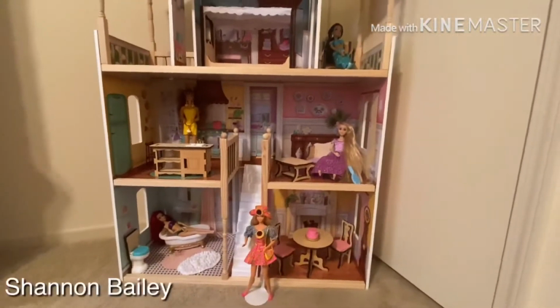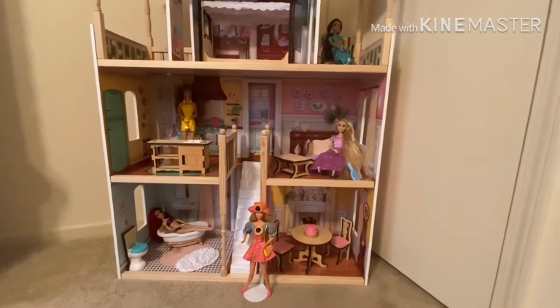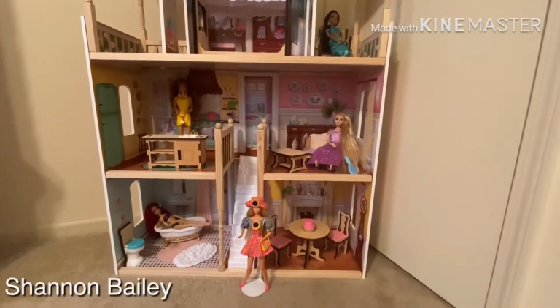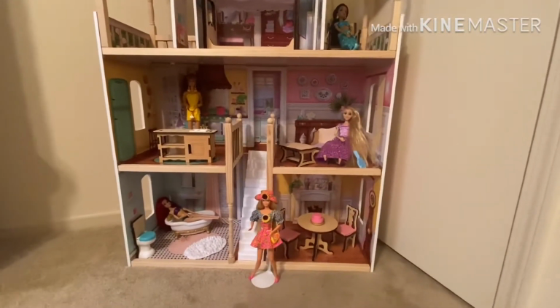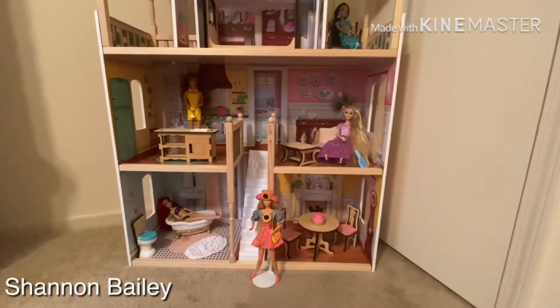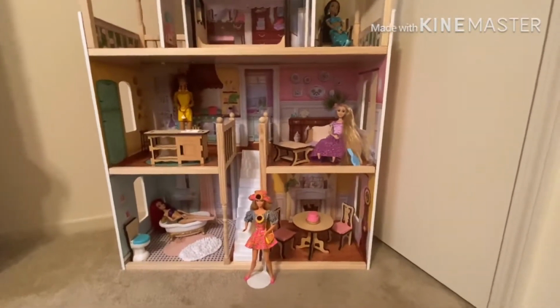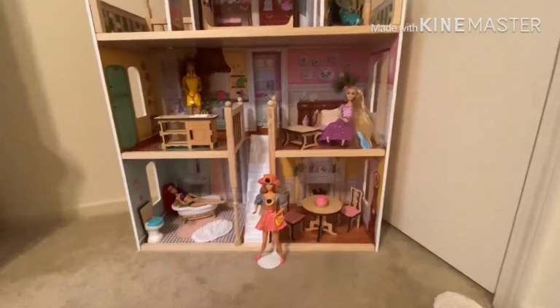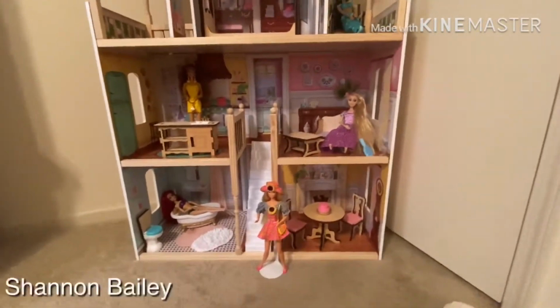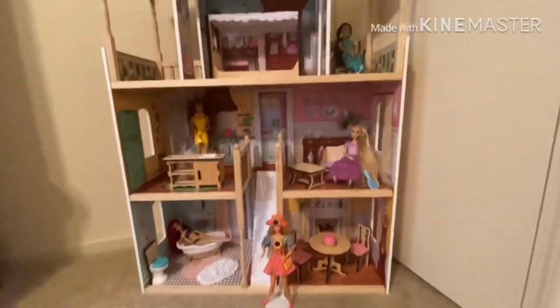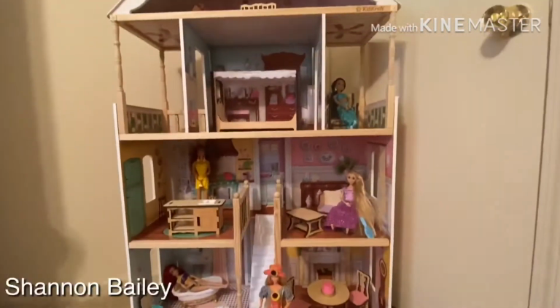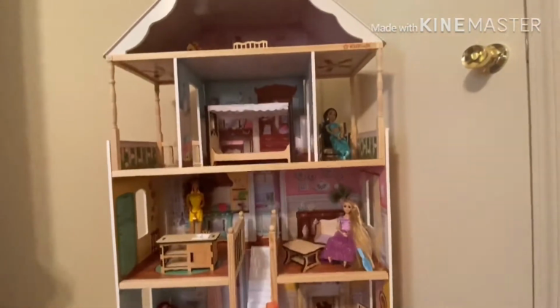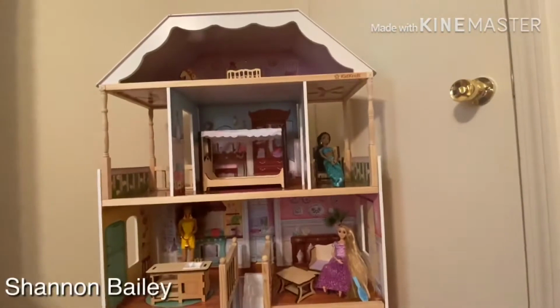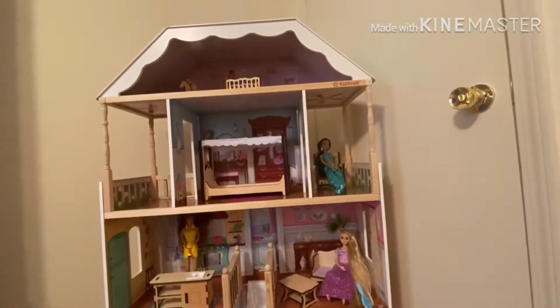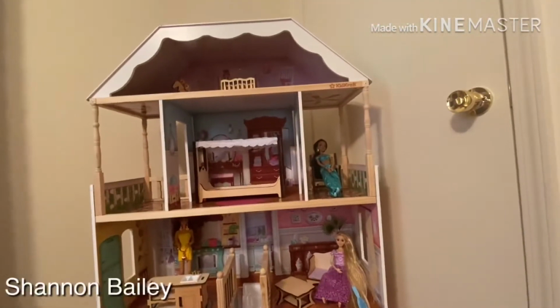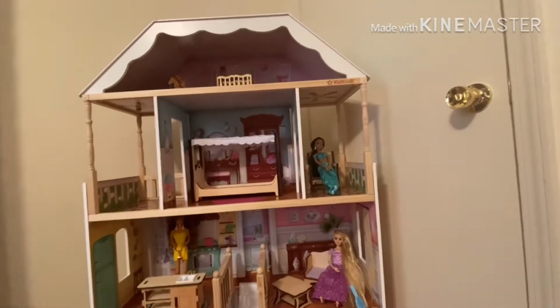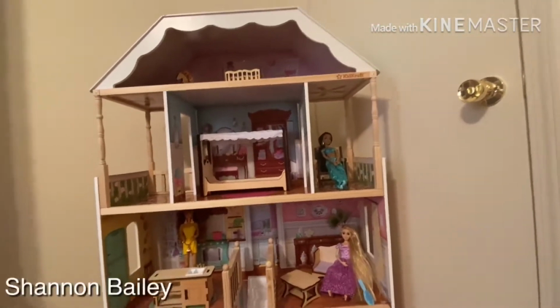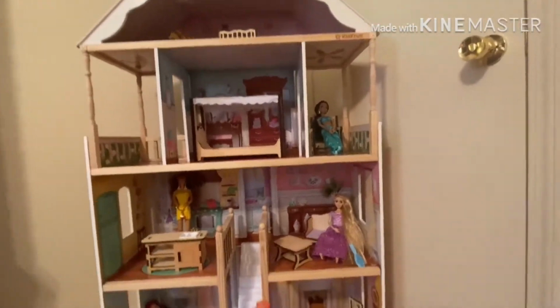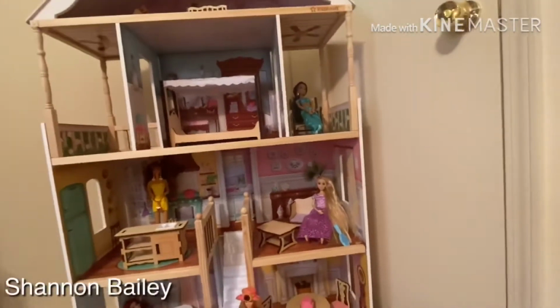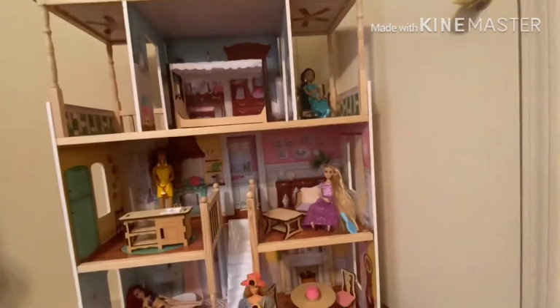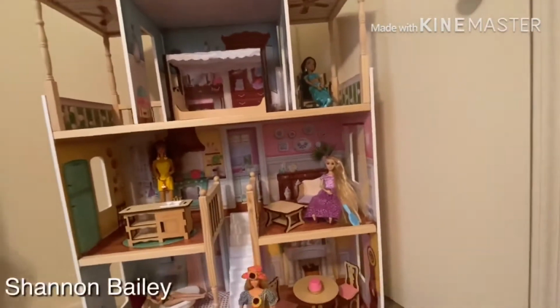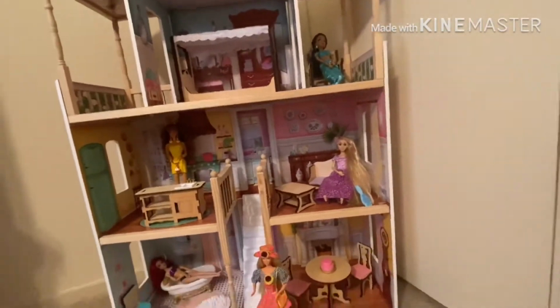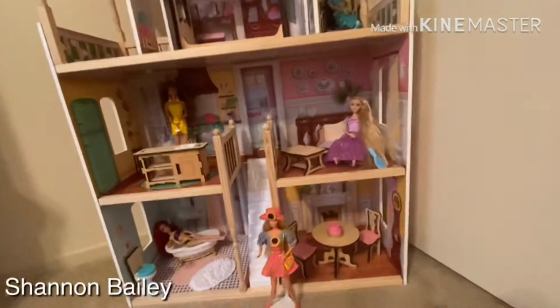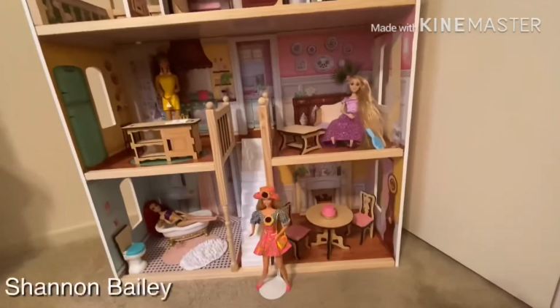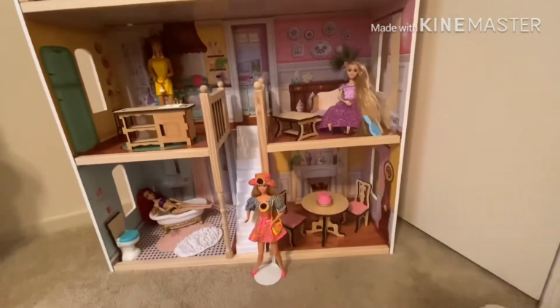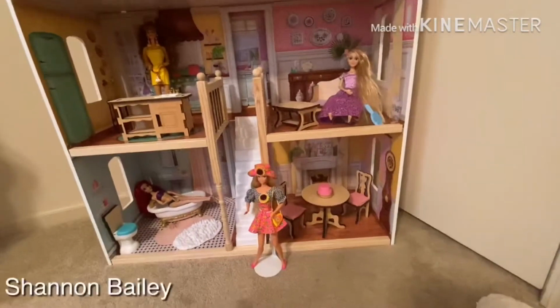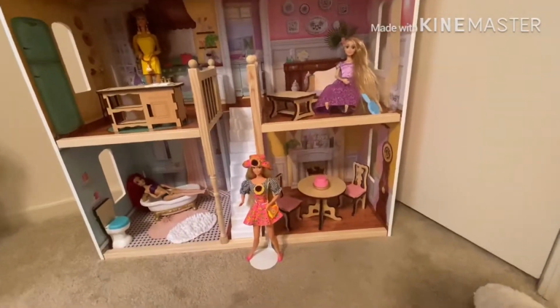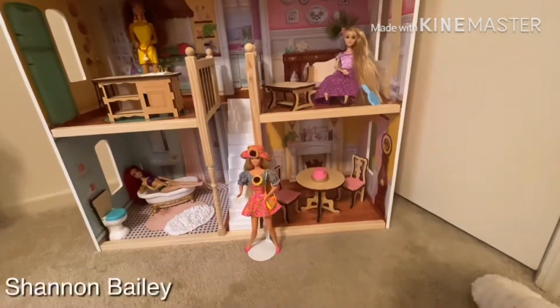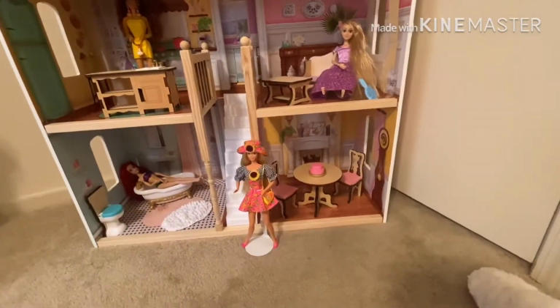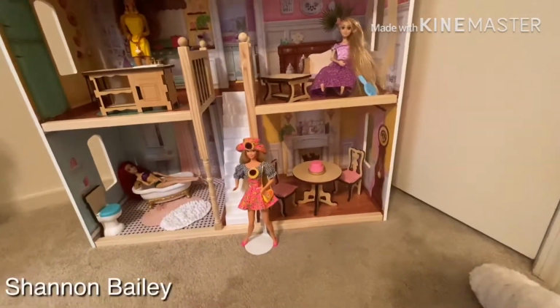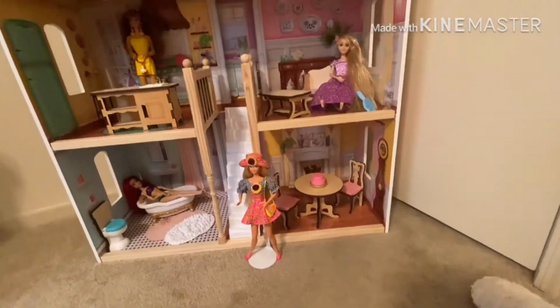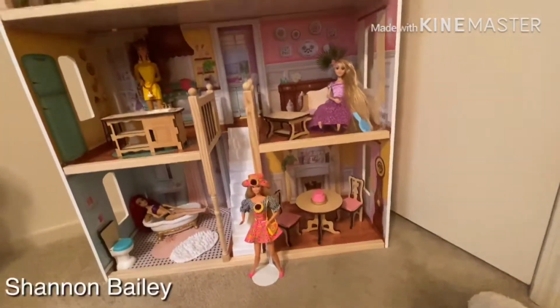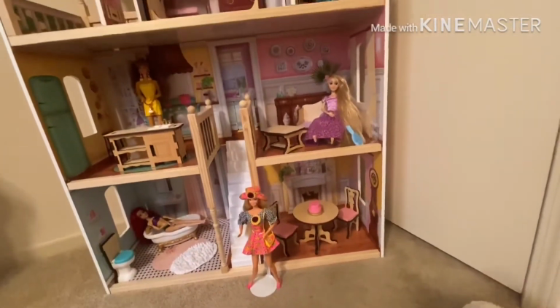Hi guys, welcome back to our channel! Today I'm going to show you this very big, huge house. These items spark big imaginative dreams with the sweet and classic KidKraft Charlotte Dollhouse.